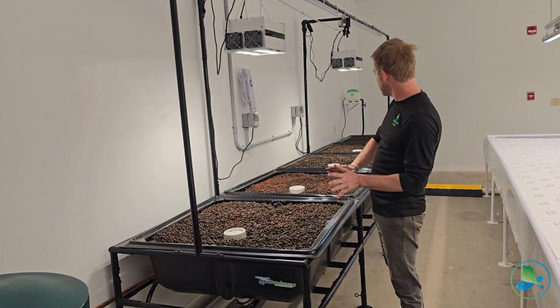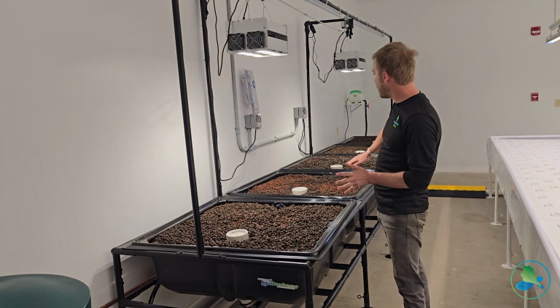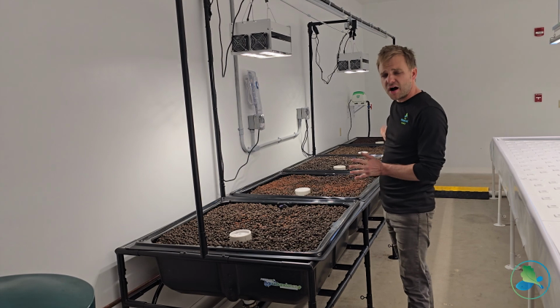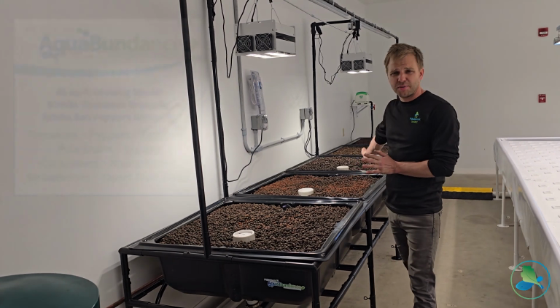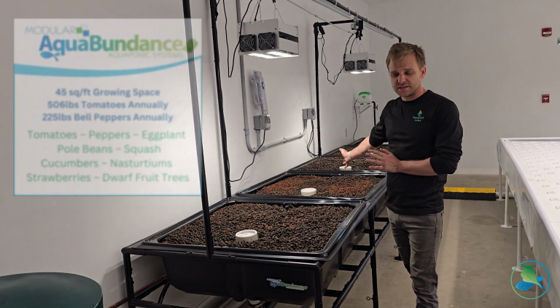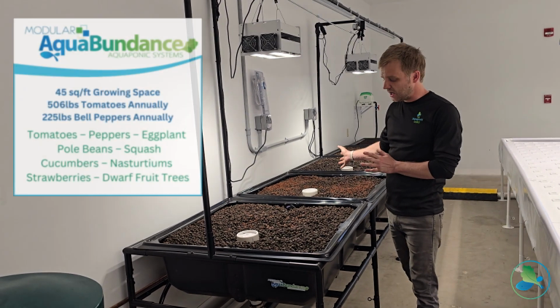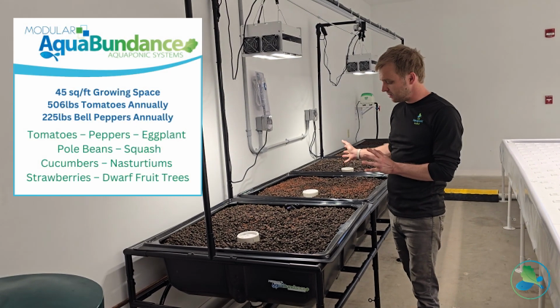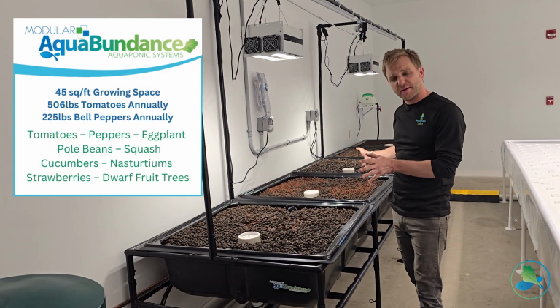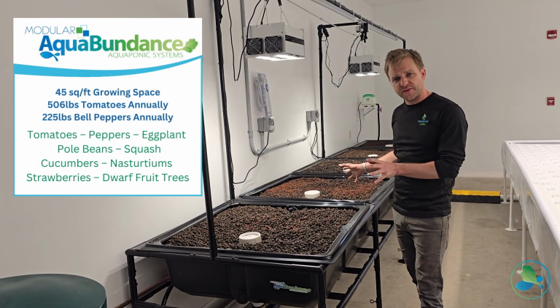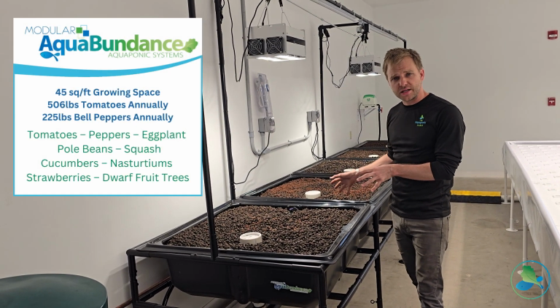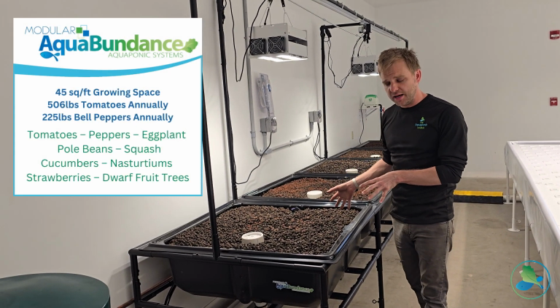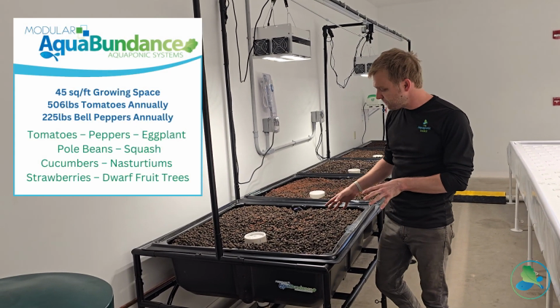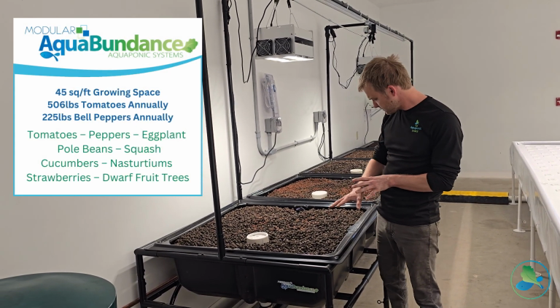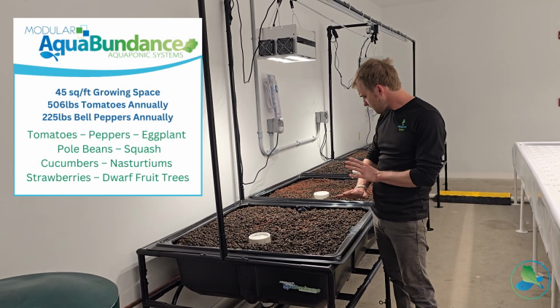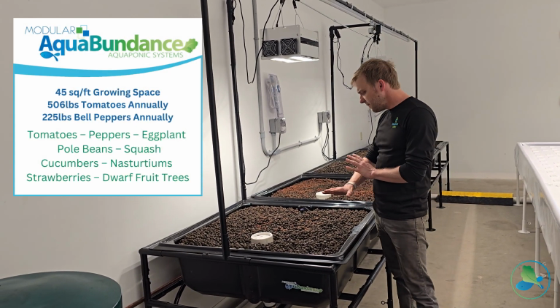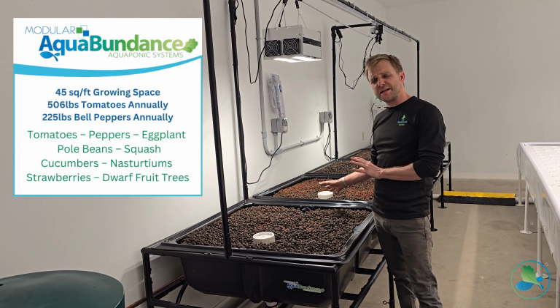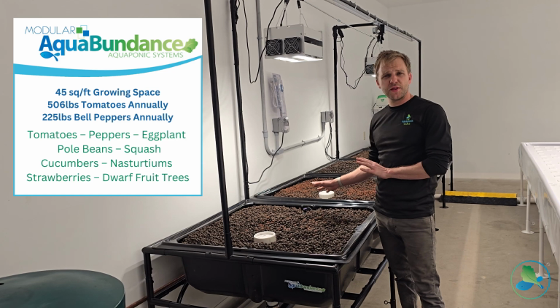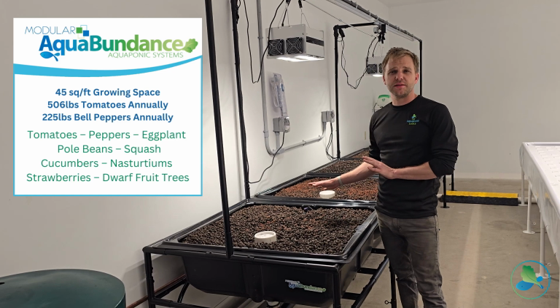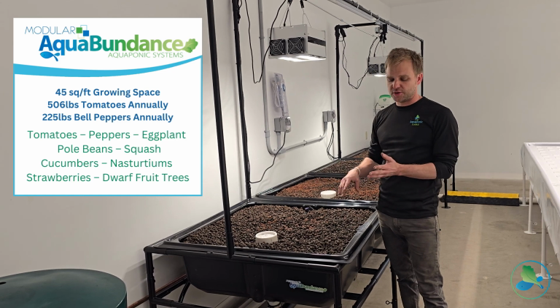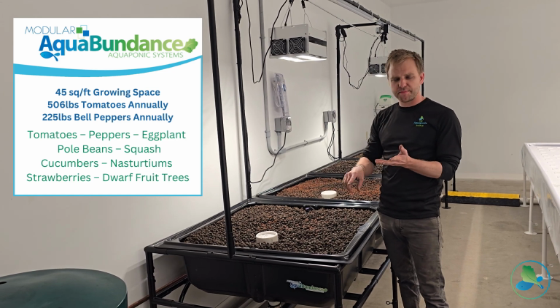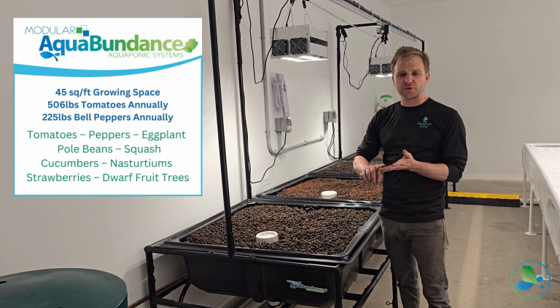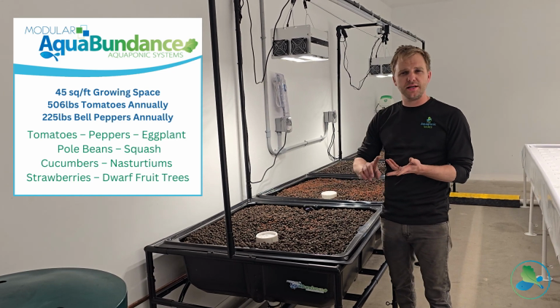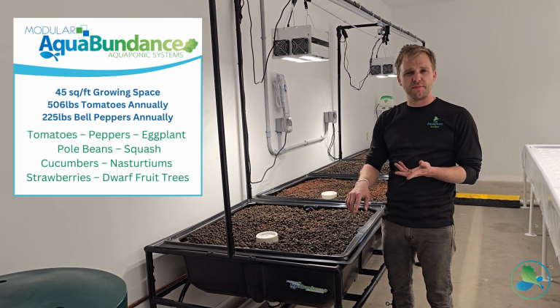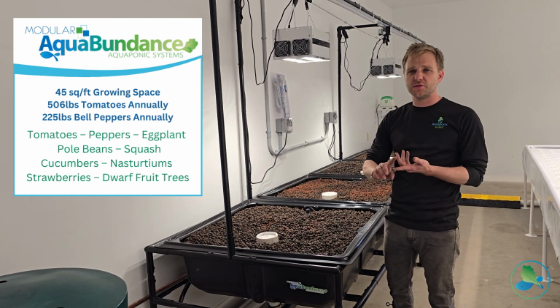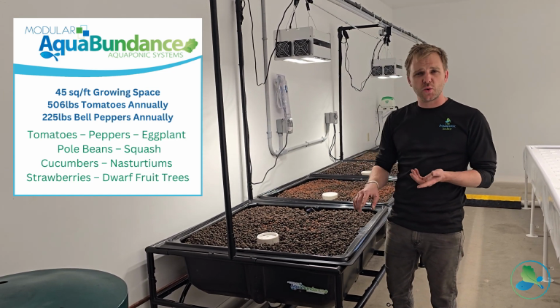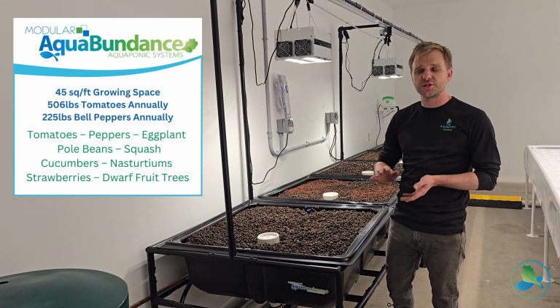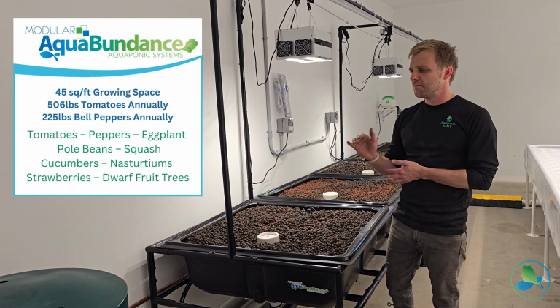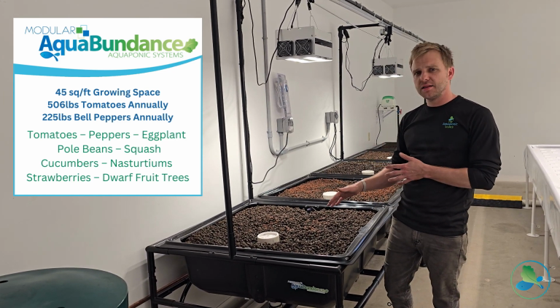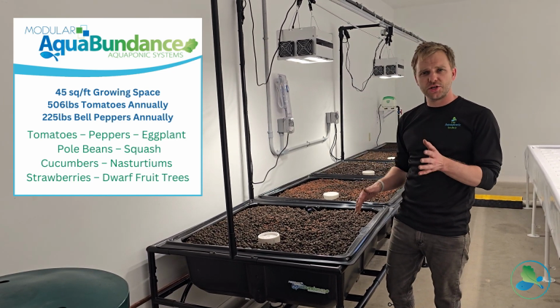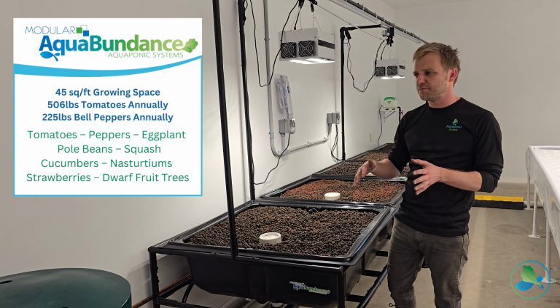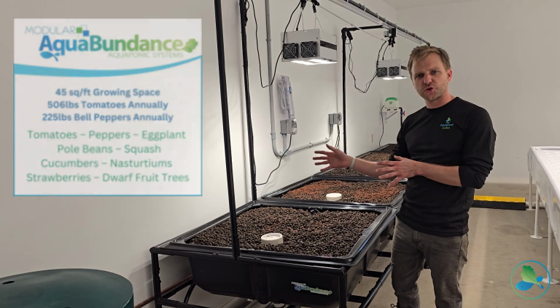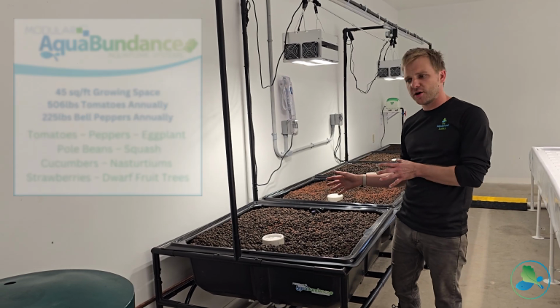These are five Aqua Abundance grow beds filled with clay media. This is going to be where they can plant their peppers, beans, tomatoes, squash, melons, cucumbers, and strawberries.